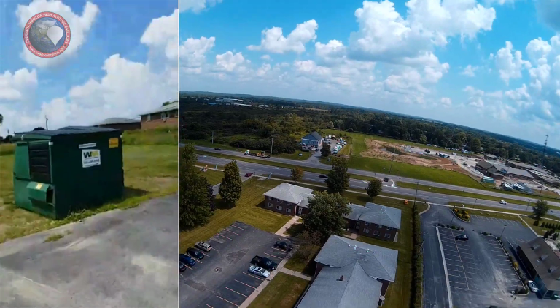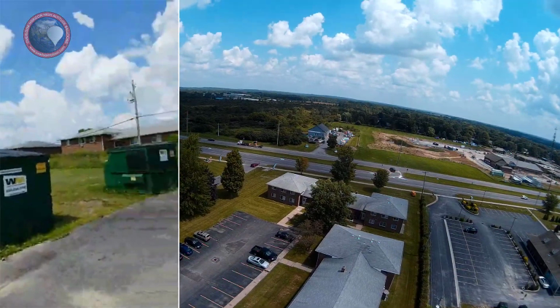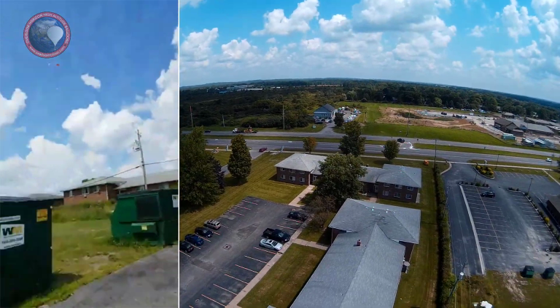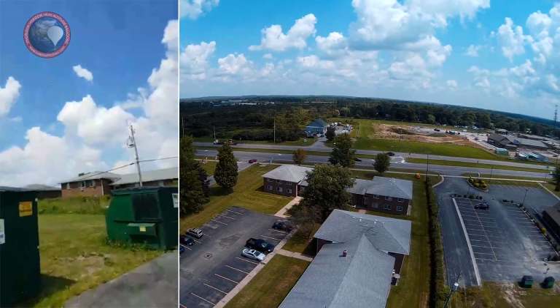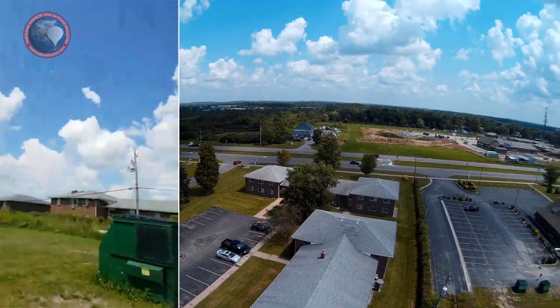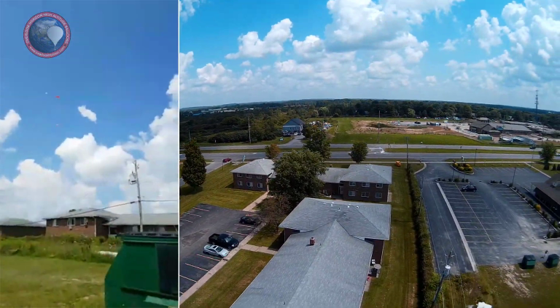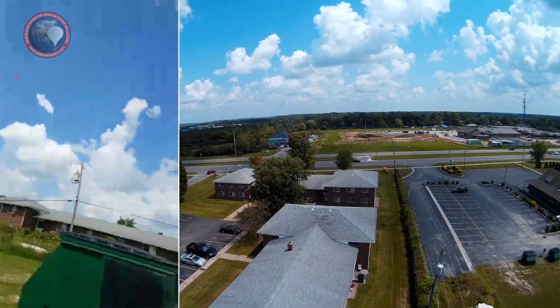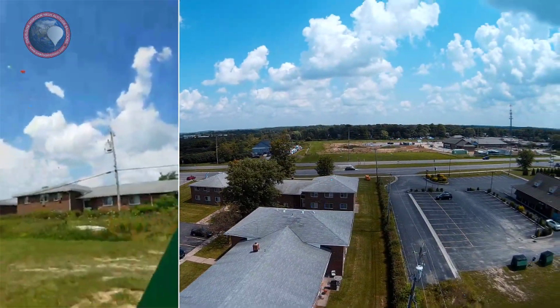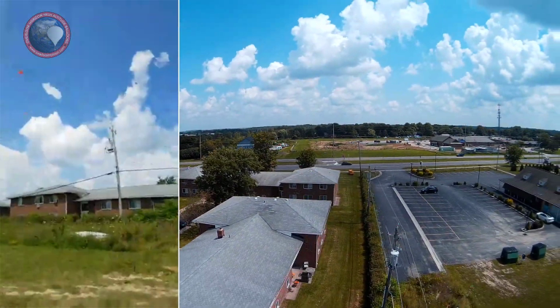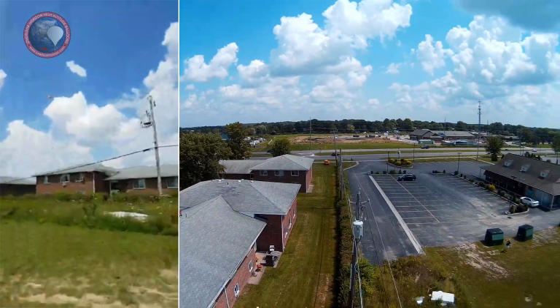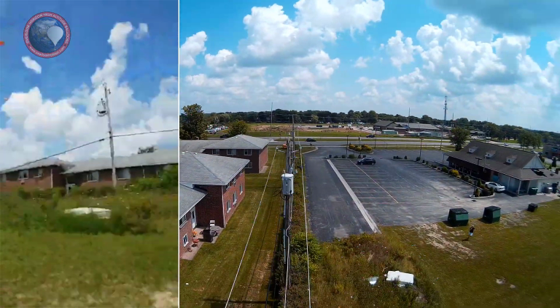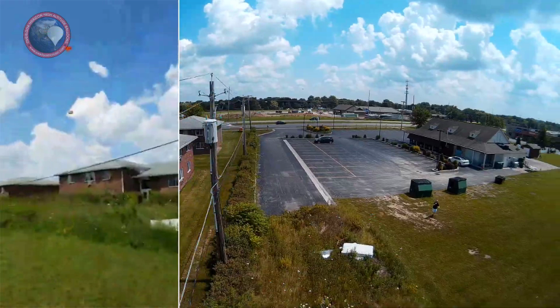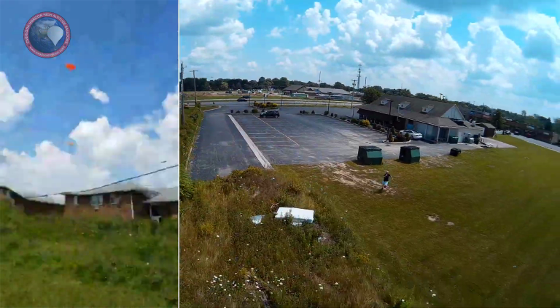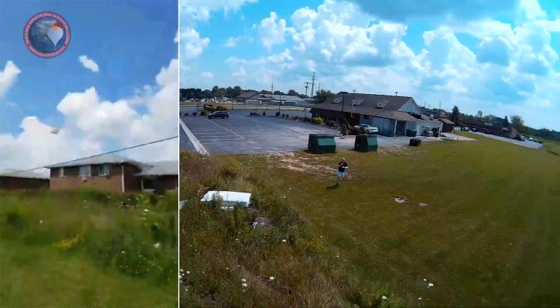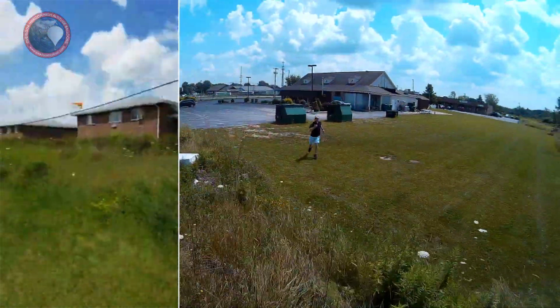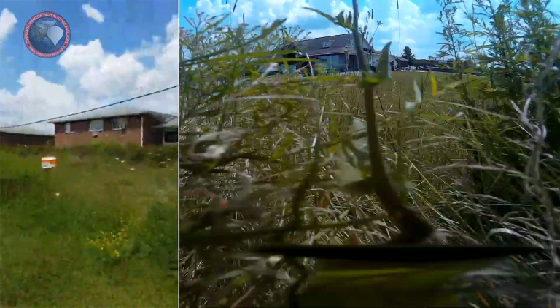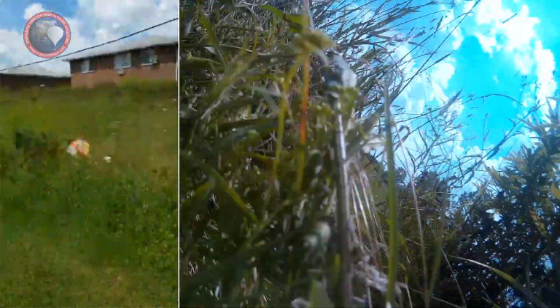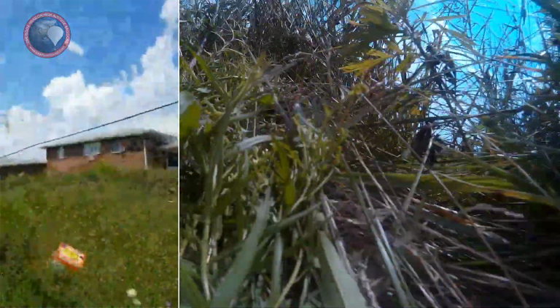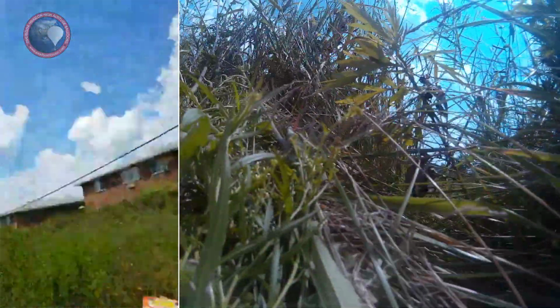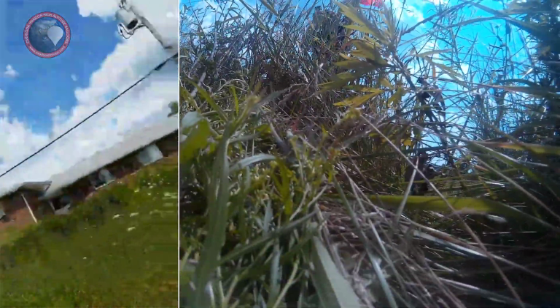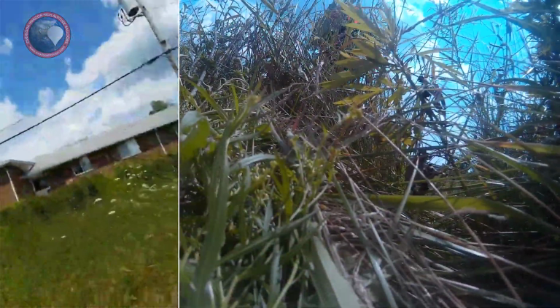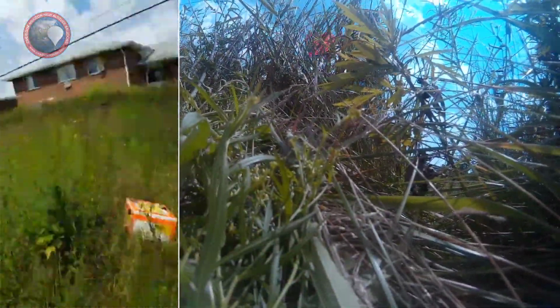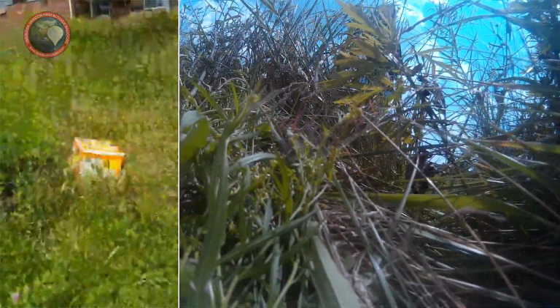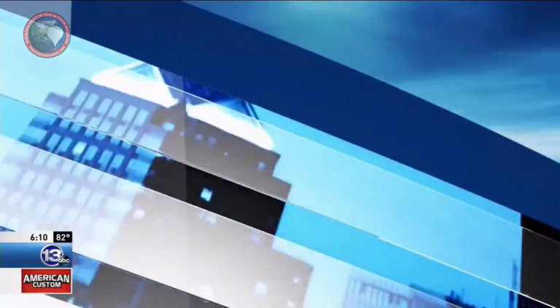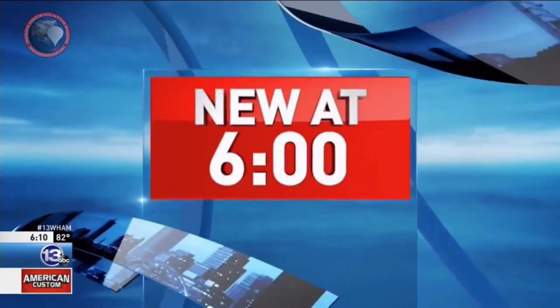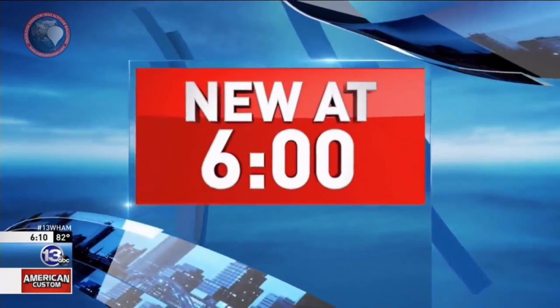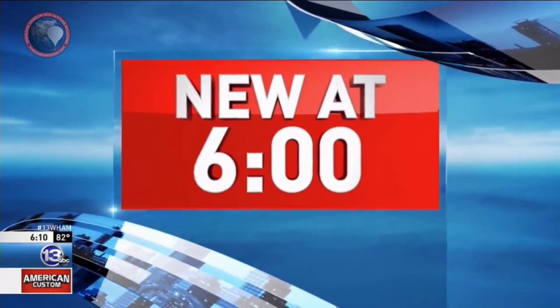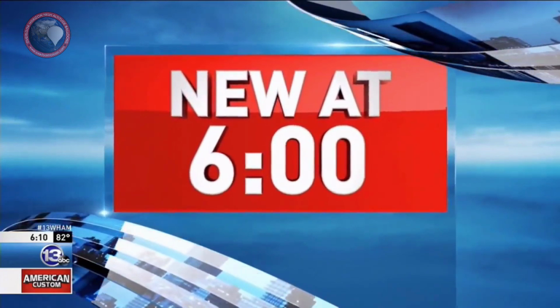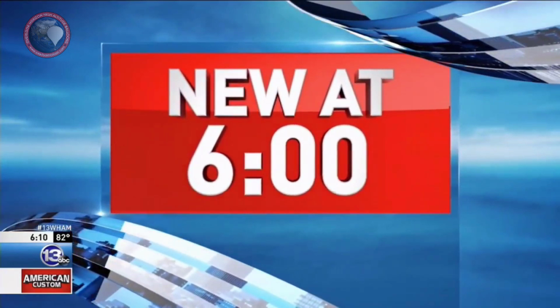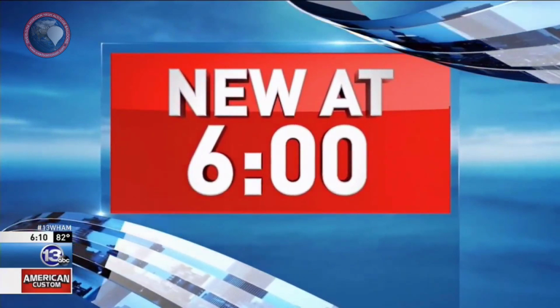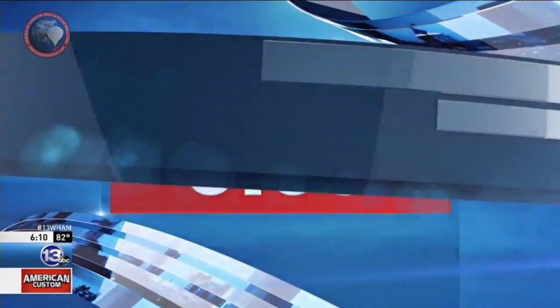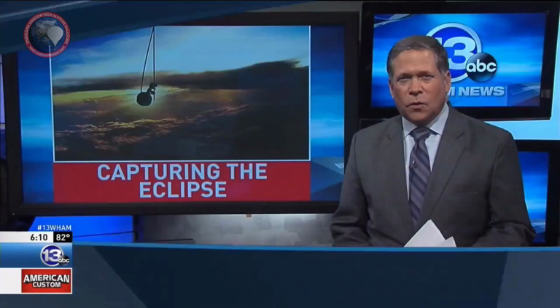Oh, look at this — look at this, it's right here! I'm going to catch it — oh, I got it! New at six, what a view.